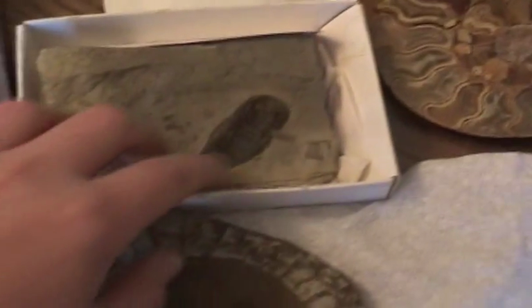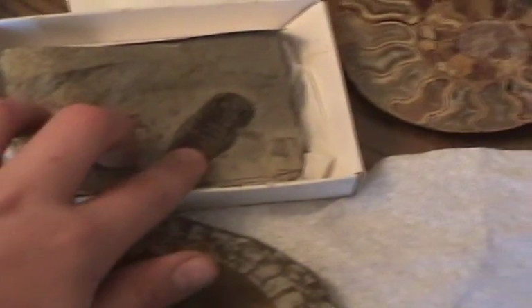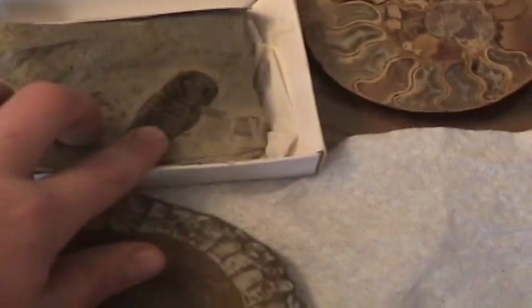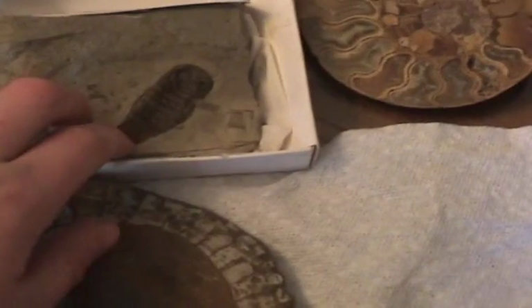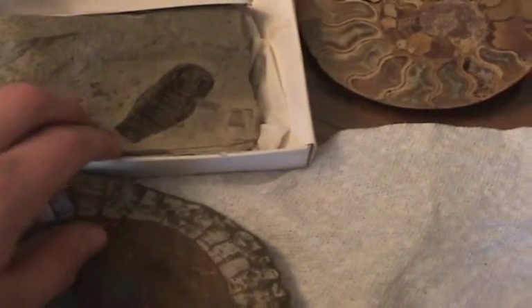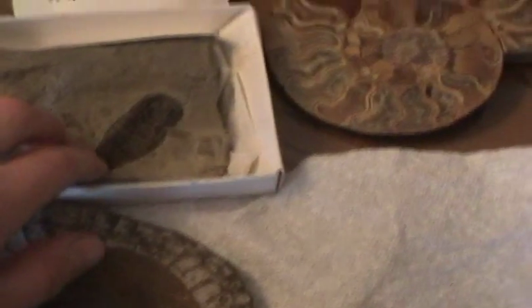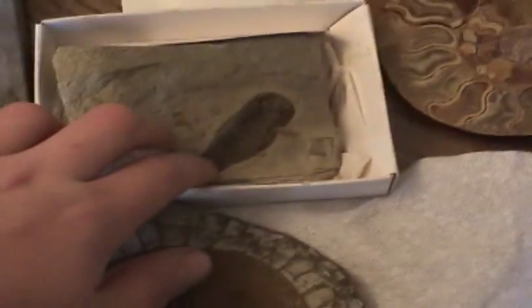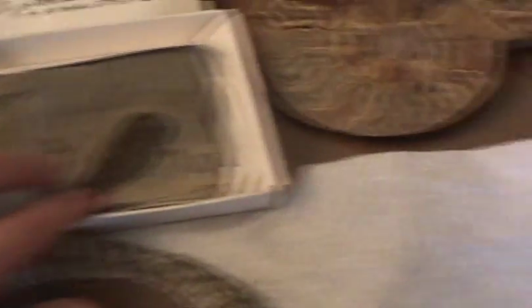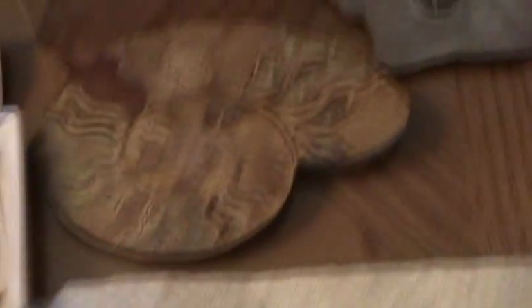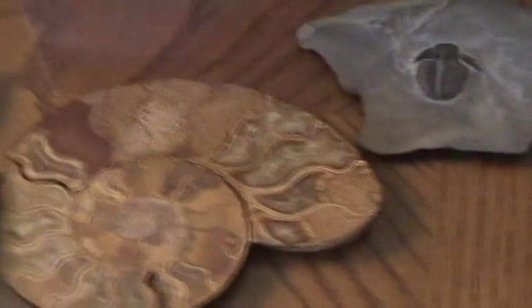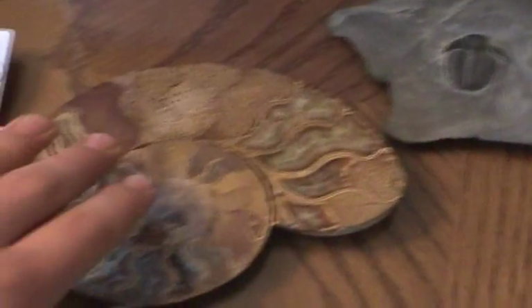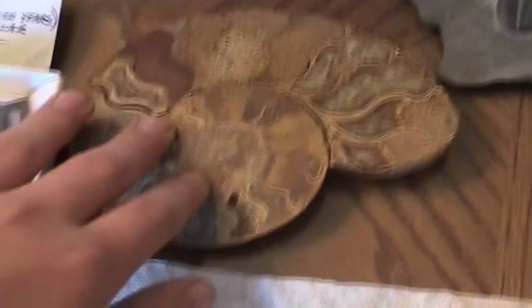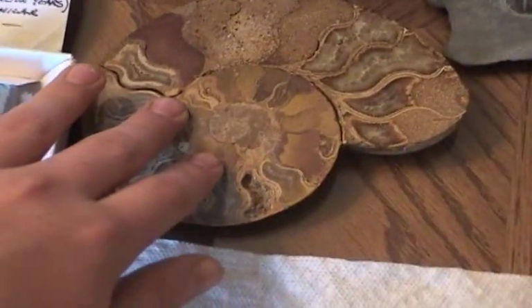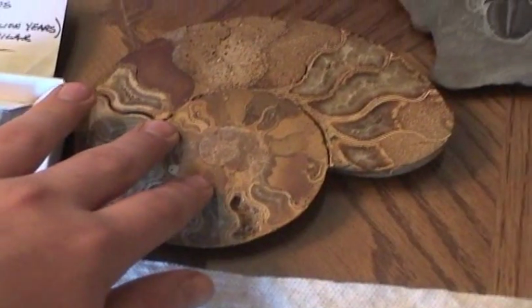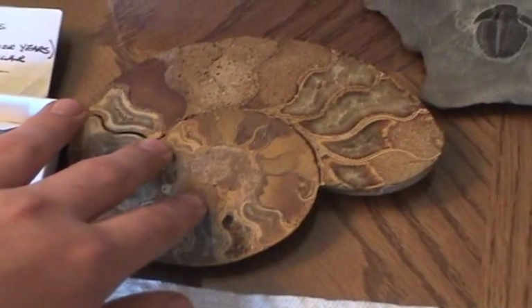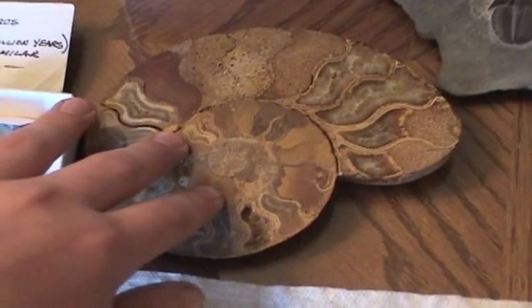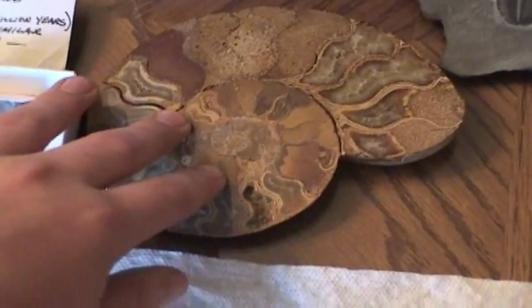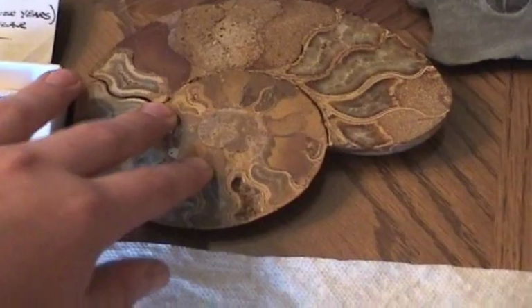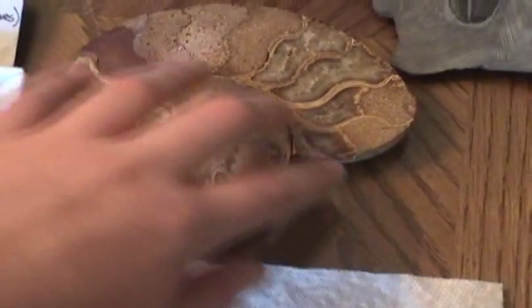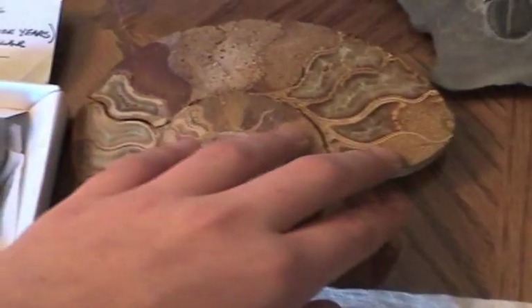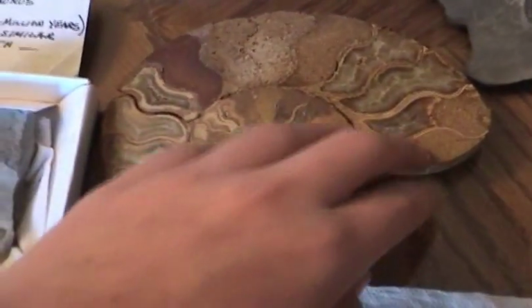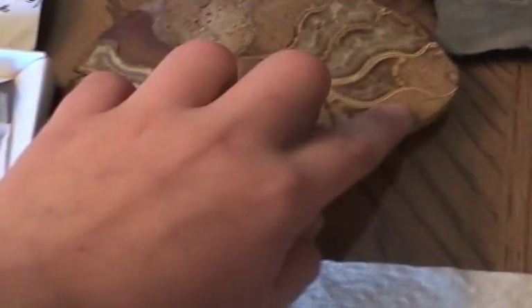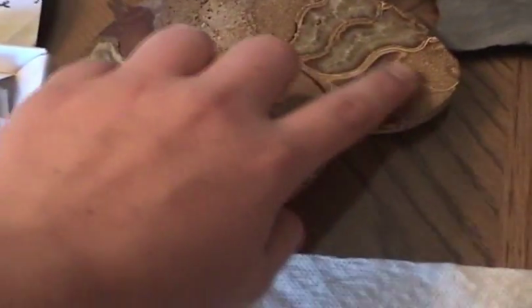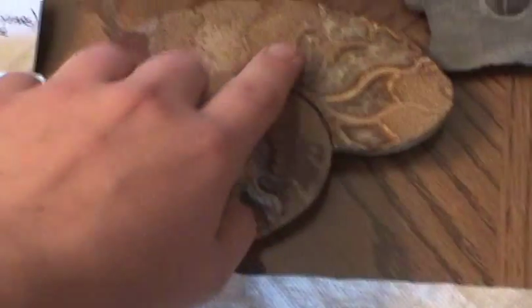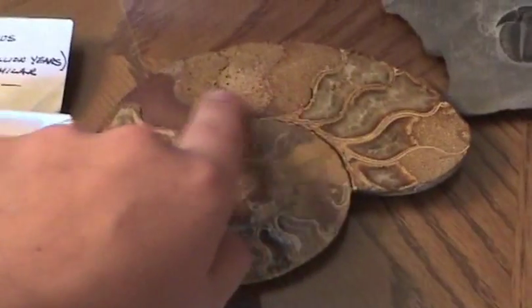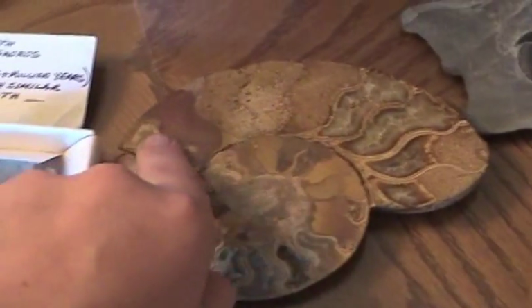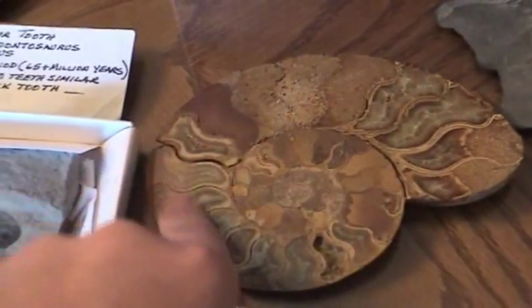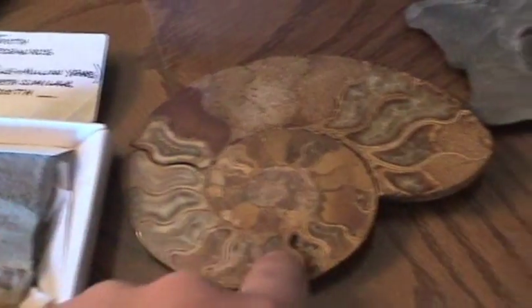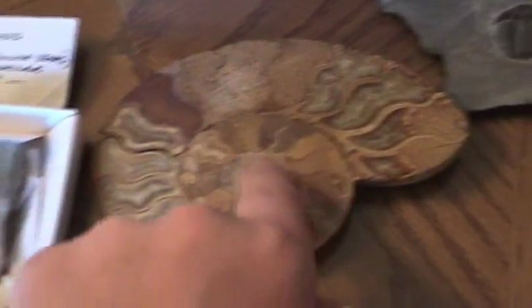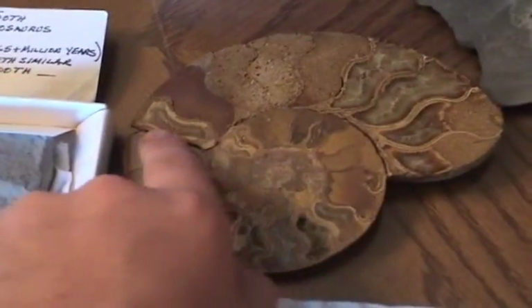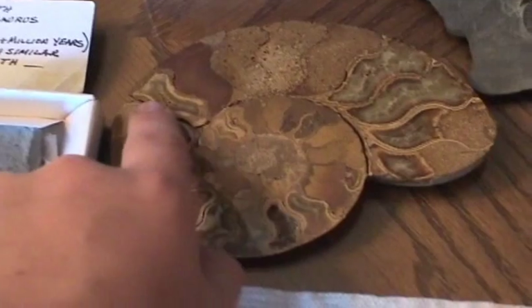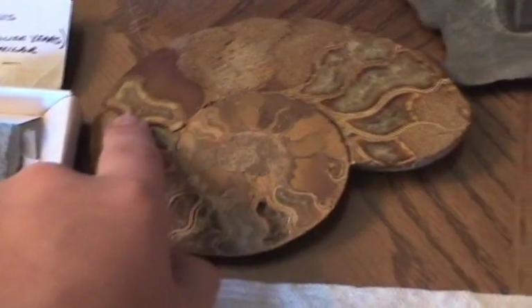This is also a part of a sea scorpion. Now, this is the shell of an ammonite, which is kind of like a snail shell — really interesting. It has little segments here, and it's starting to kind of break up, as you can see.